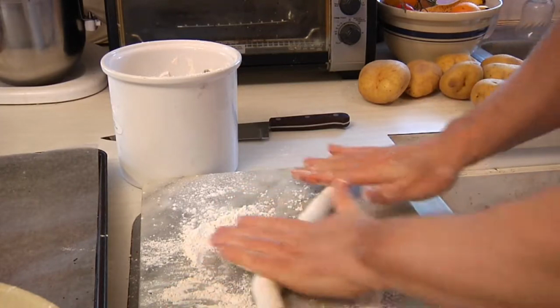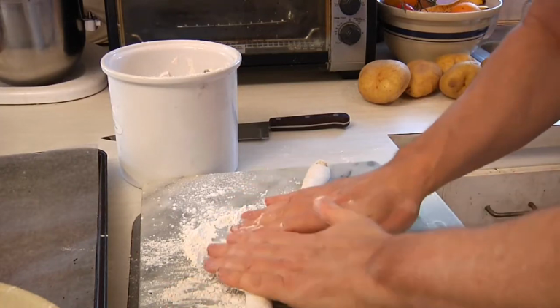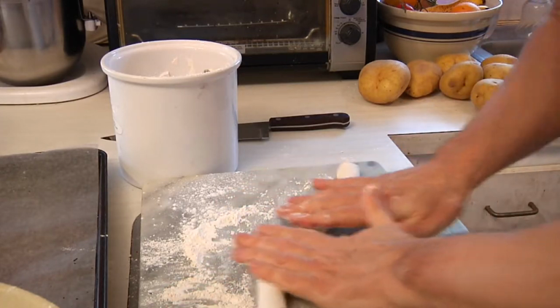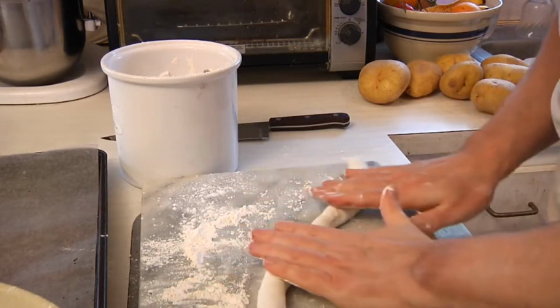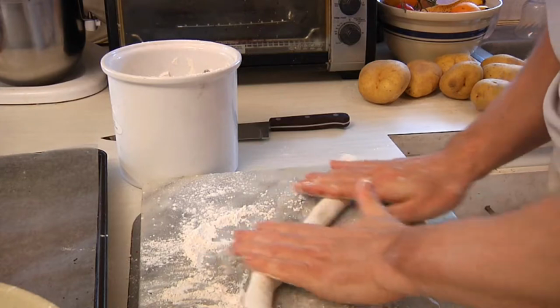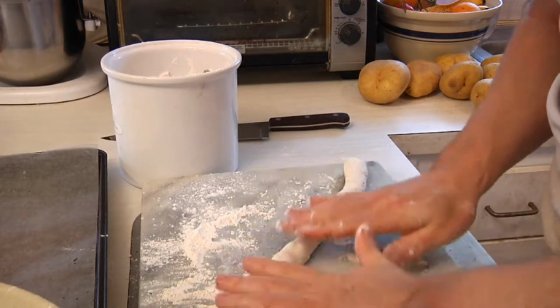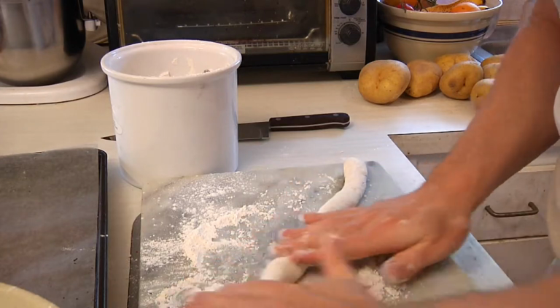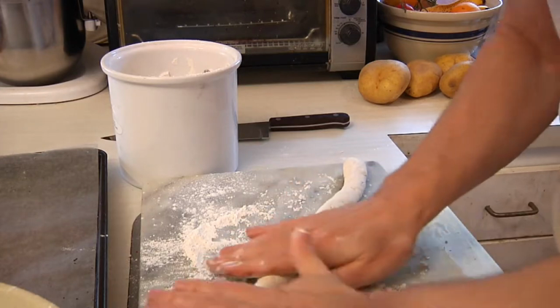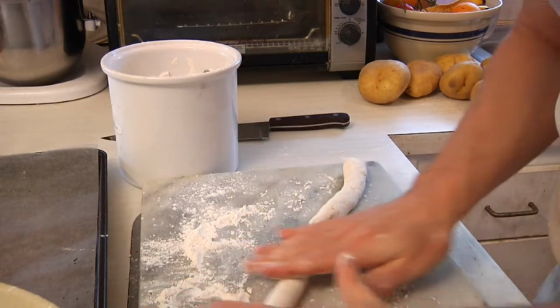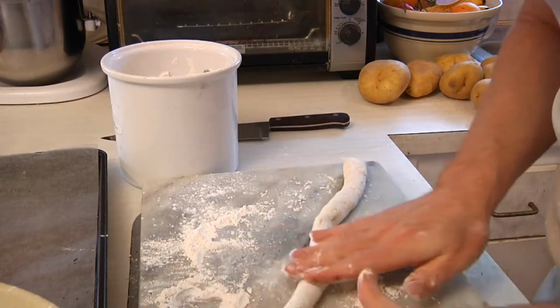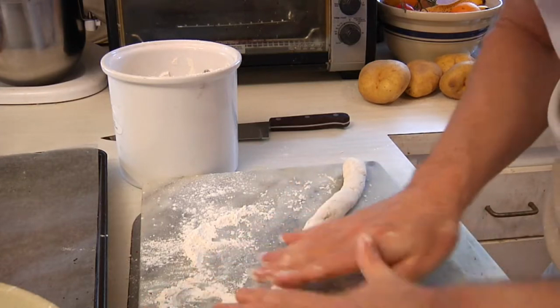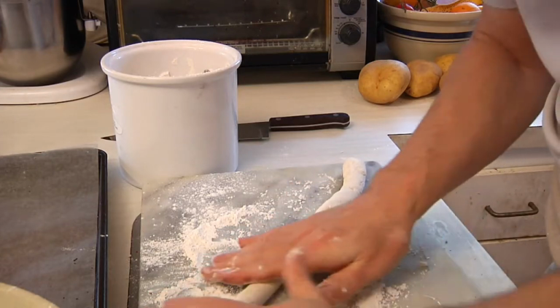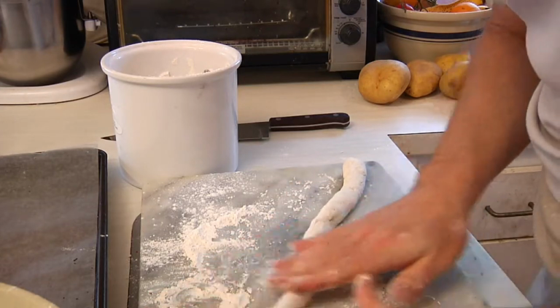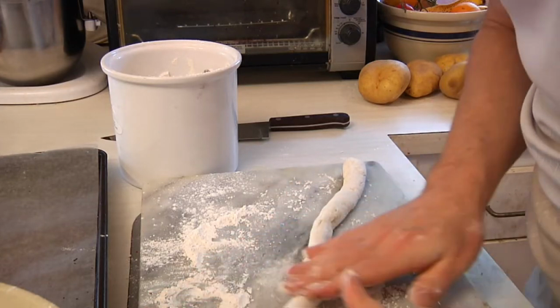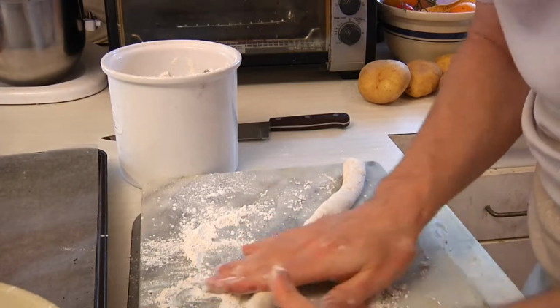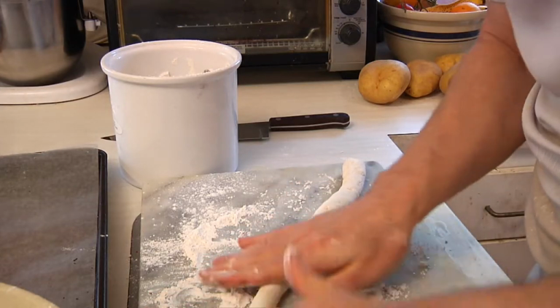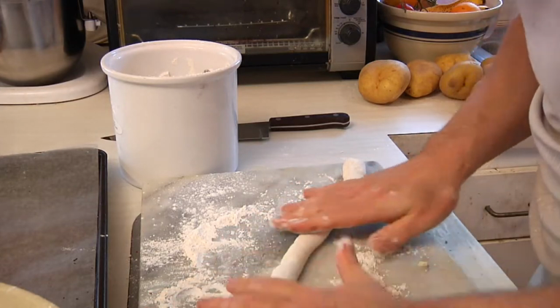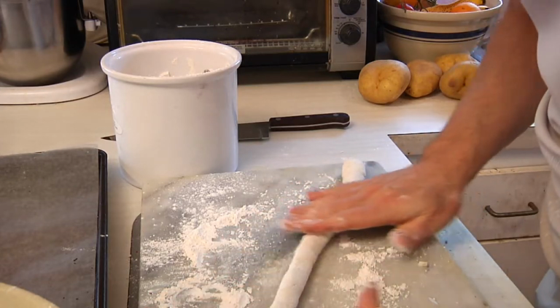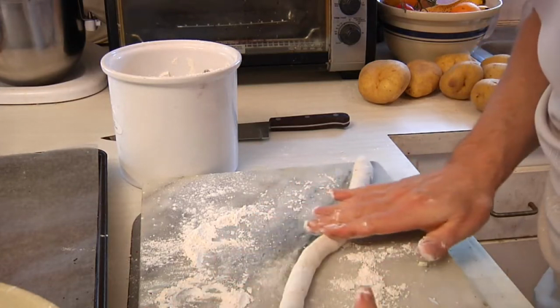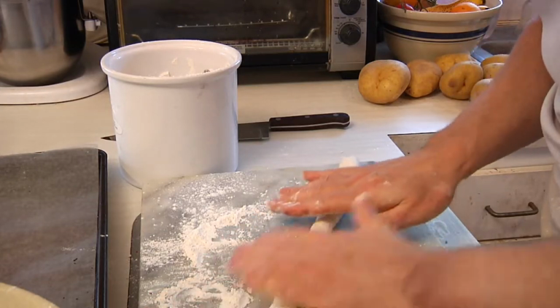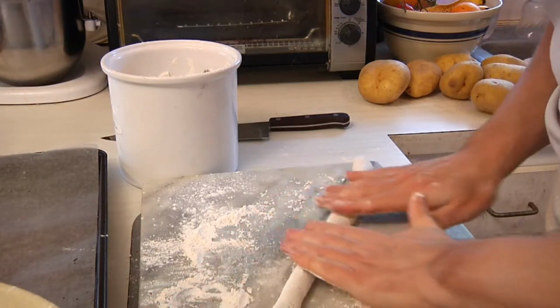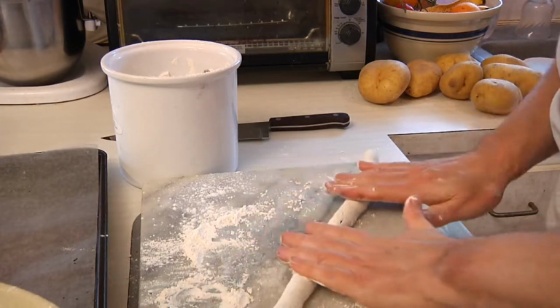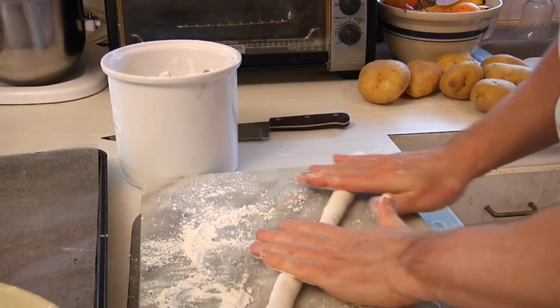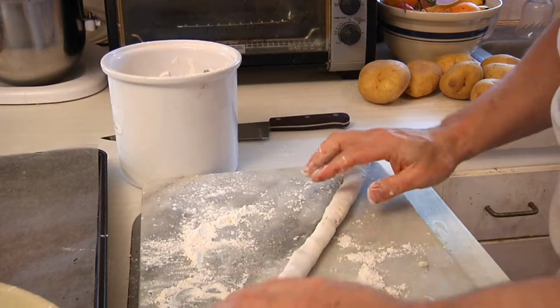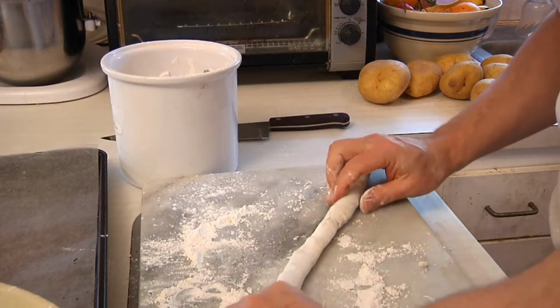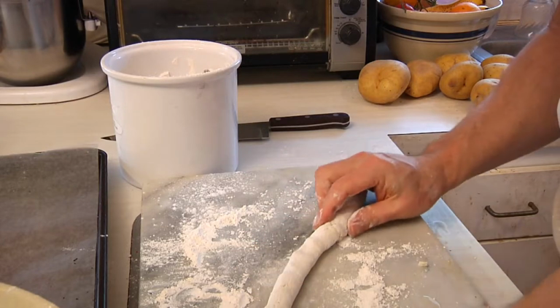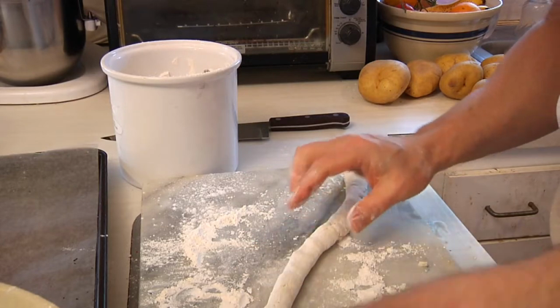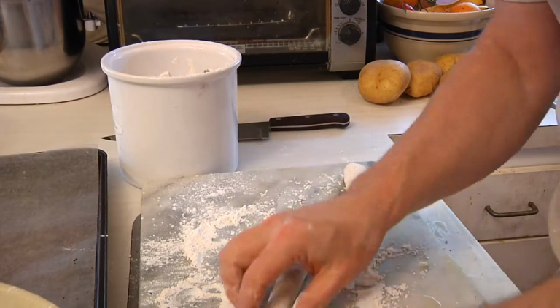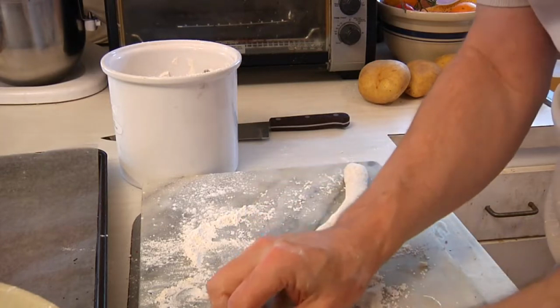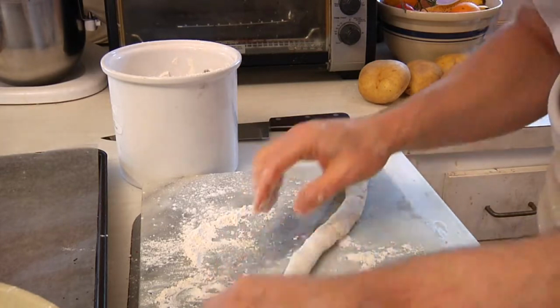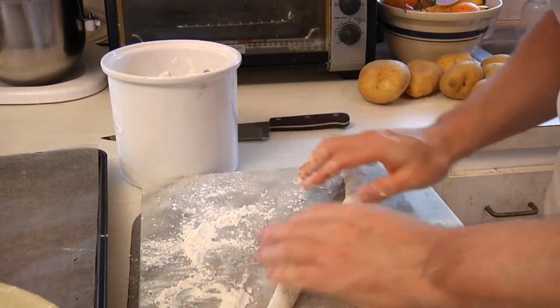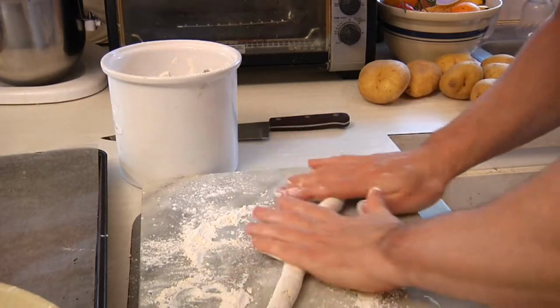Then what we're going to do with the ball is turn it into a snake. By the time we get it done, it should go from corner to corner on the cutting board, as you can see.